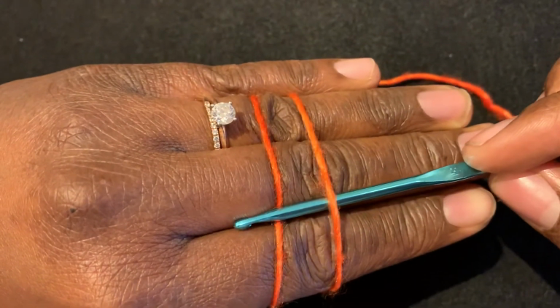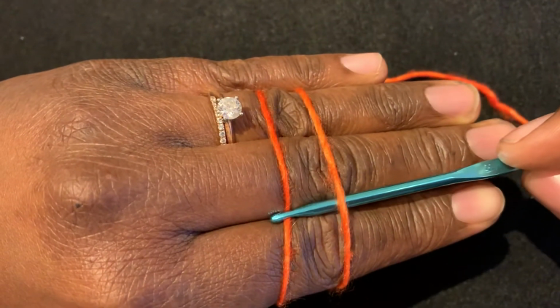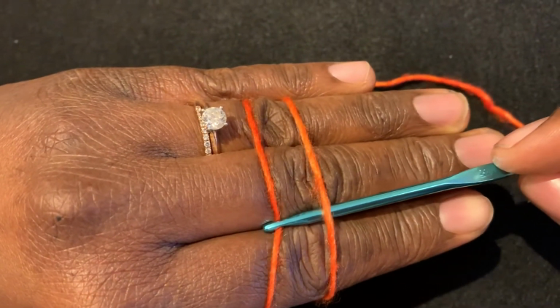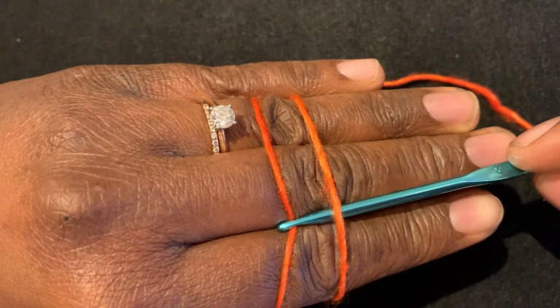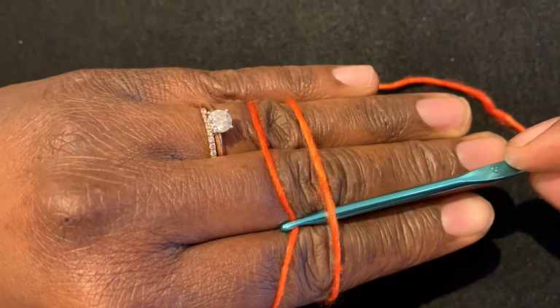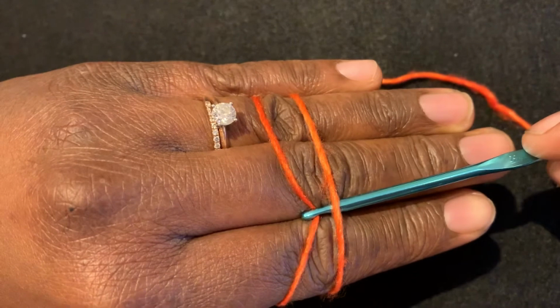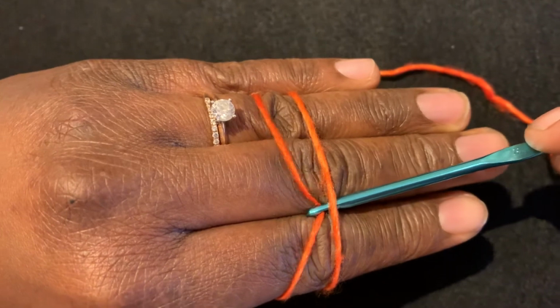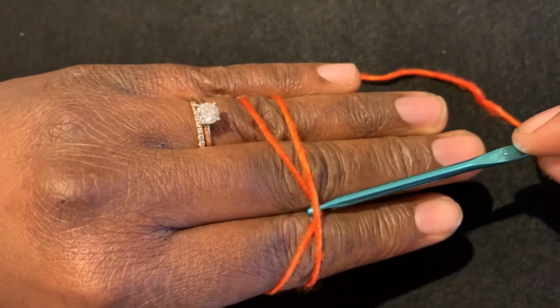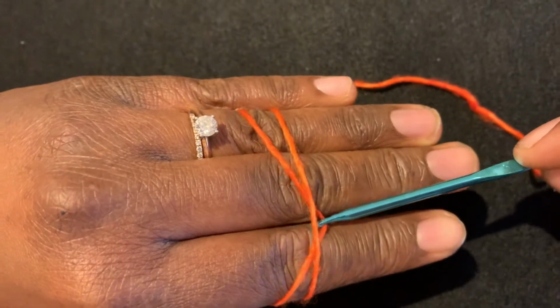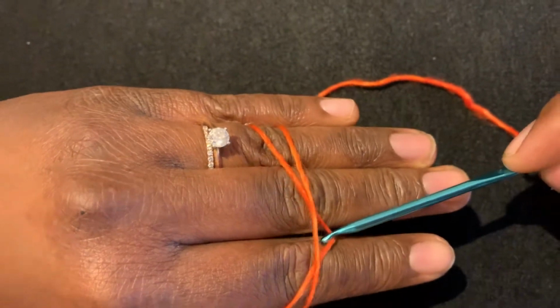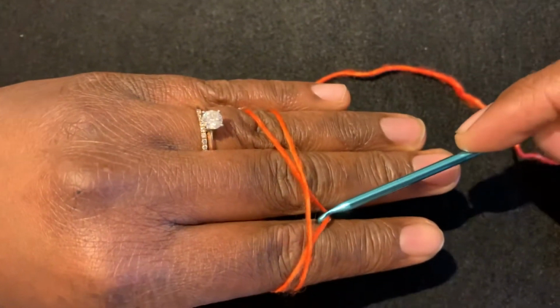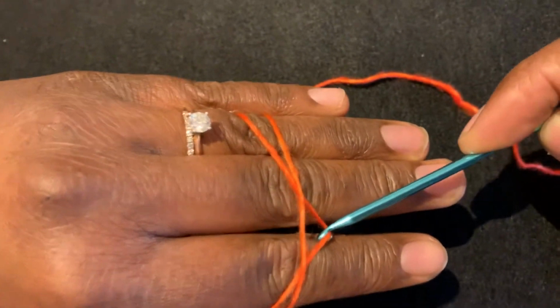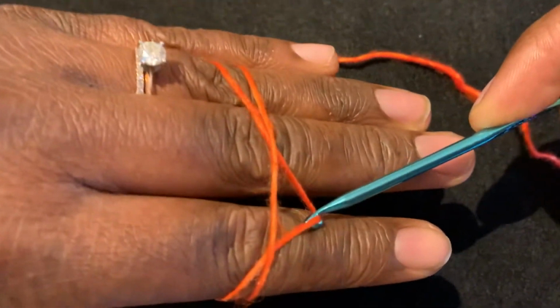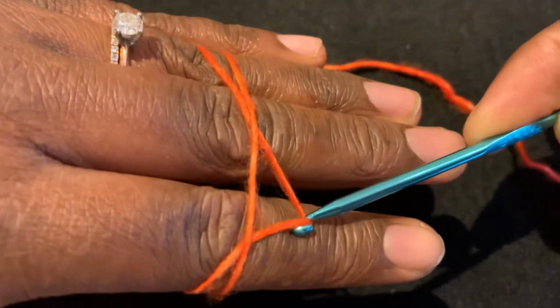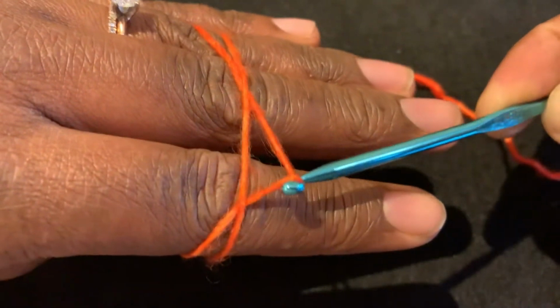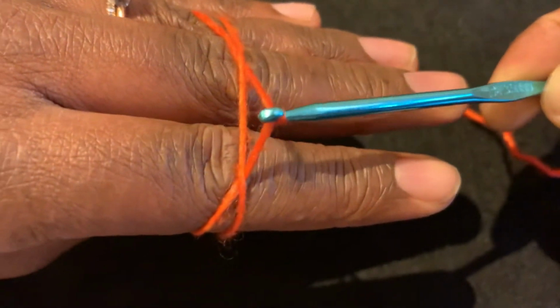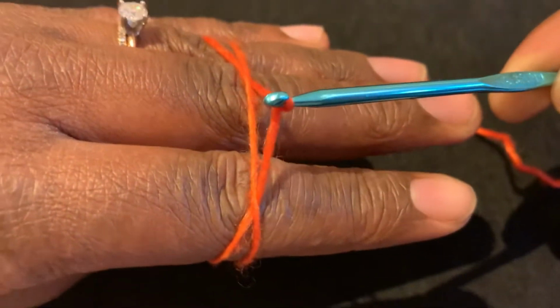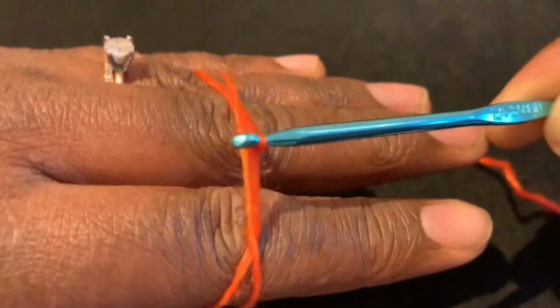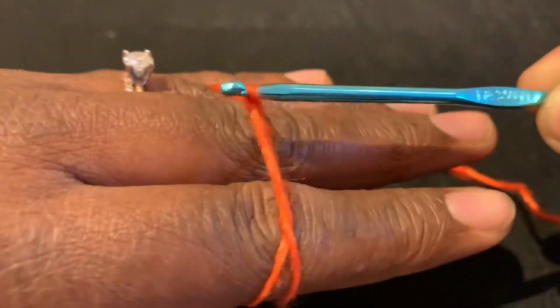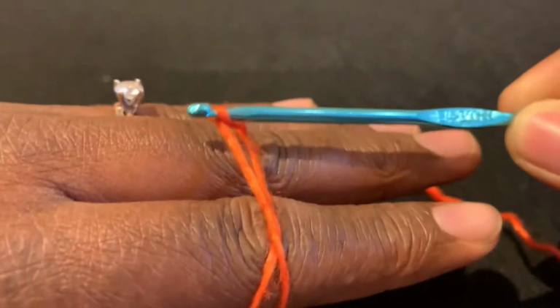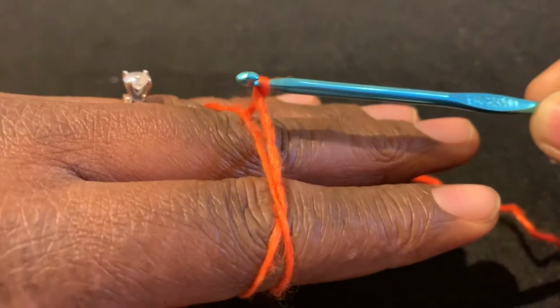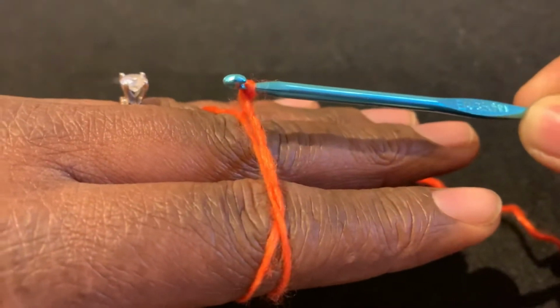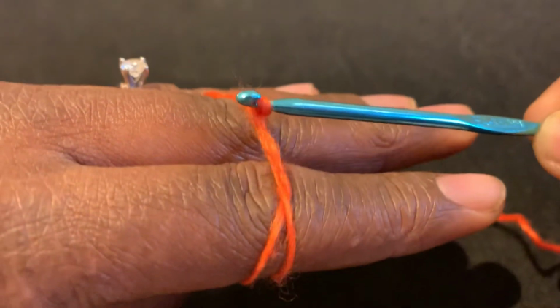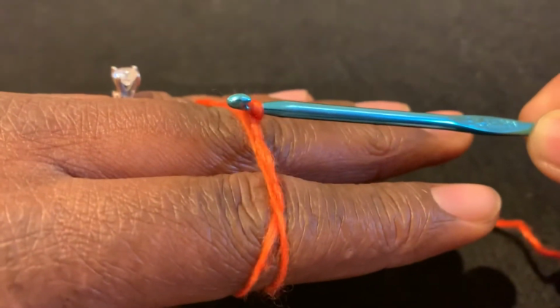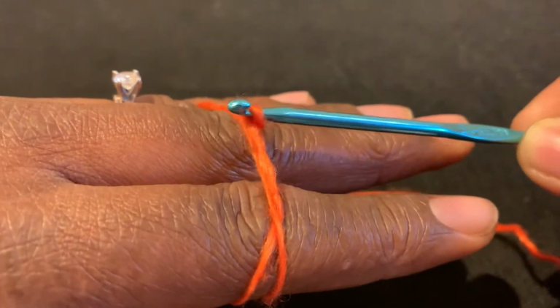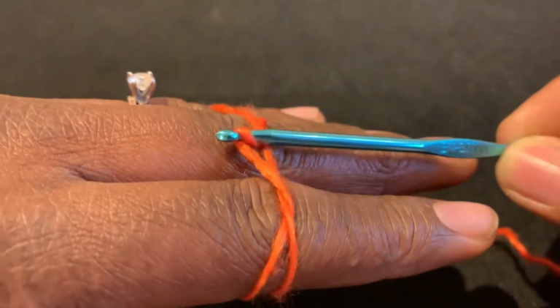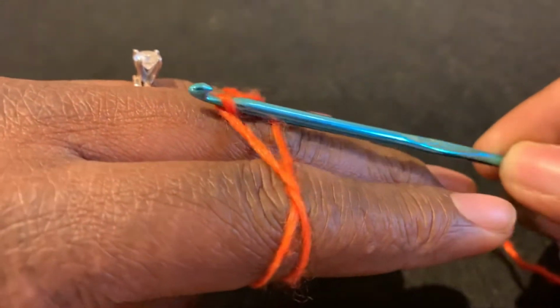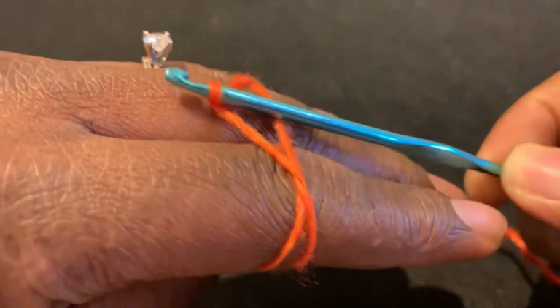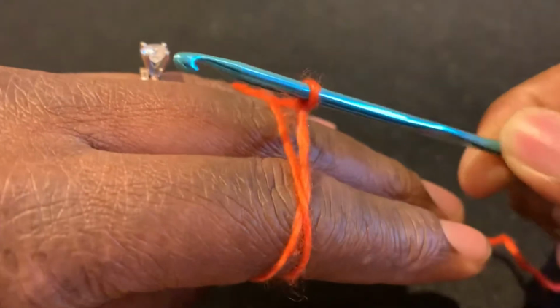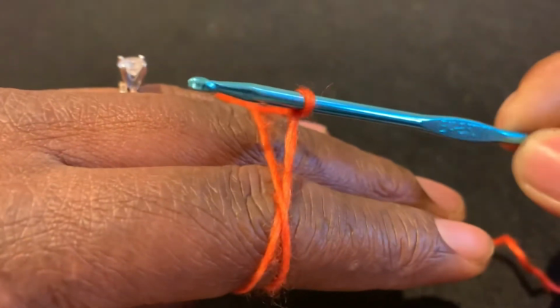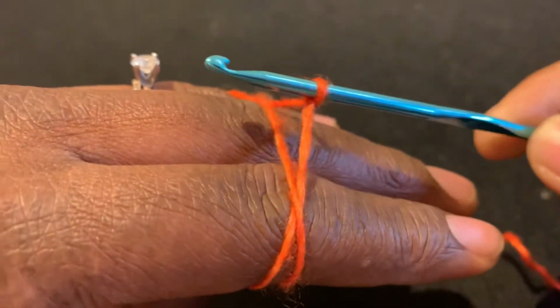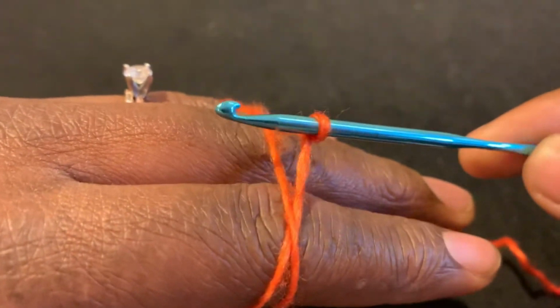You're then going to bring the second strand of yarn under the first strand. You're going to twist the hook up towards you like so and form a loop on your hook, and it's okay to maneuver it to make it a little bit bigger.